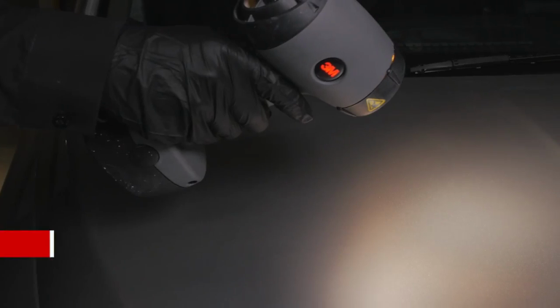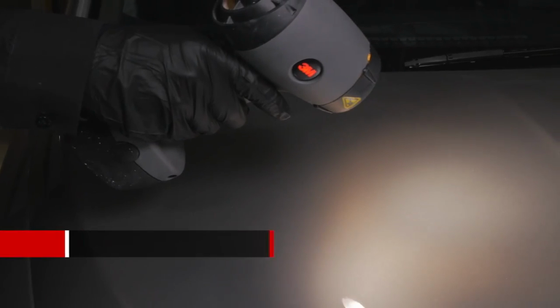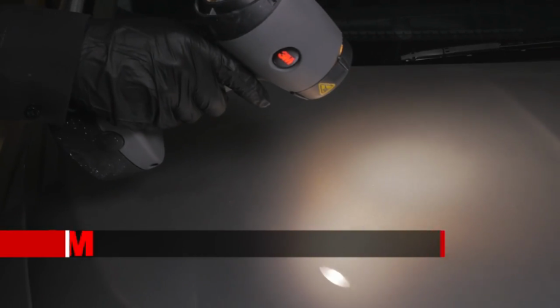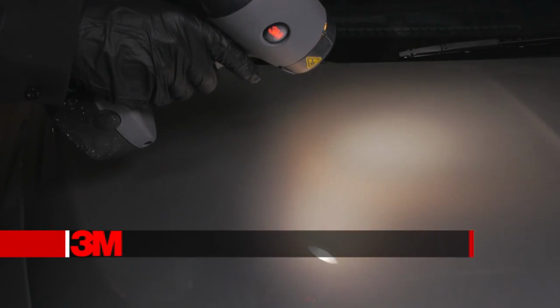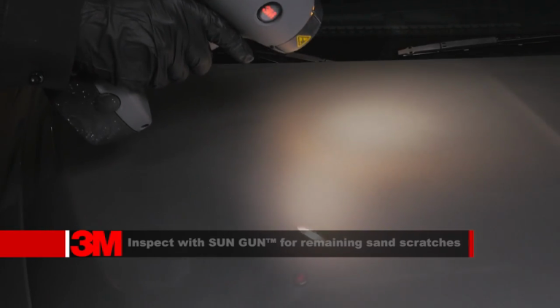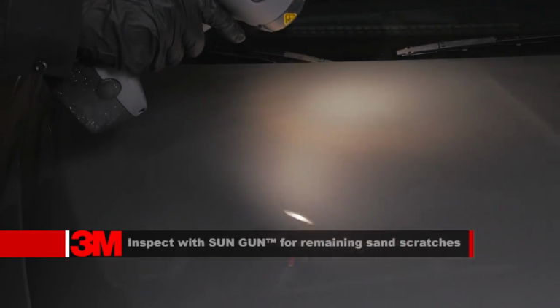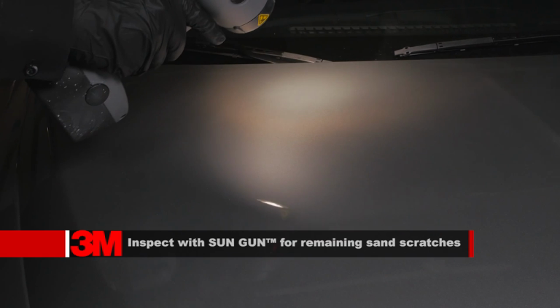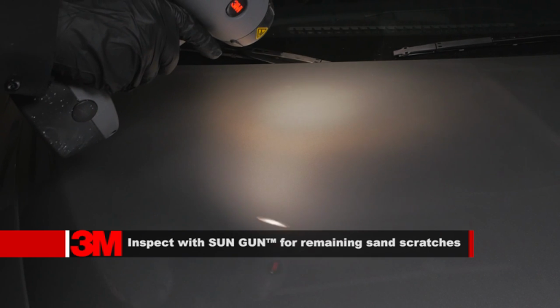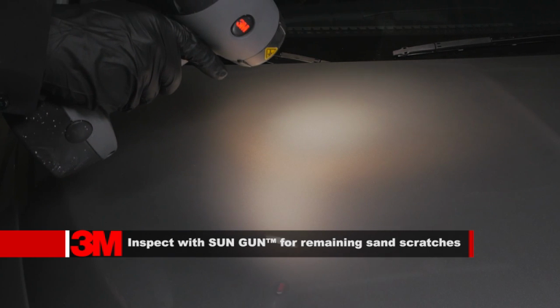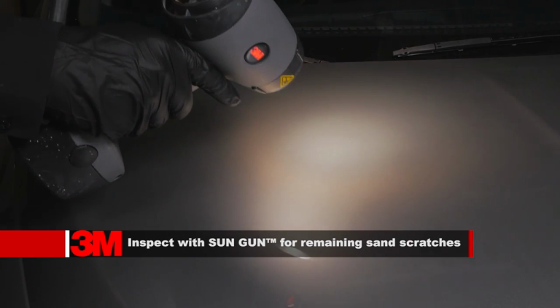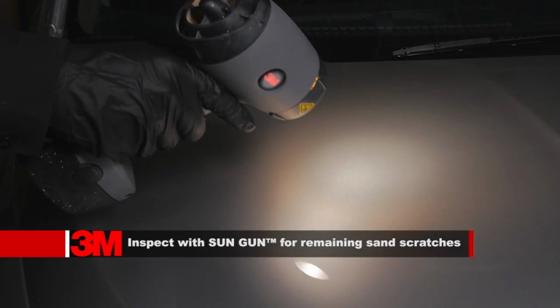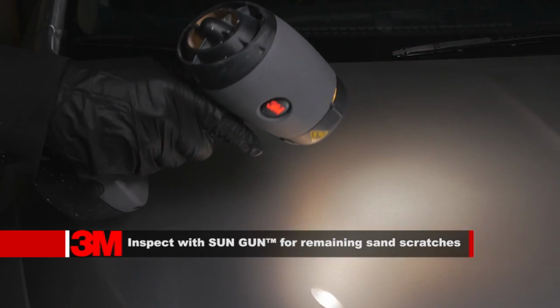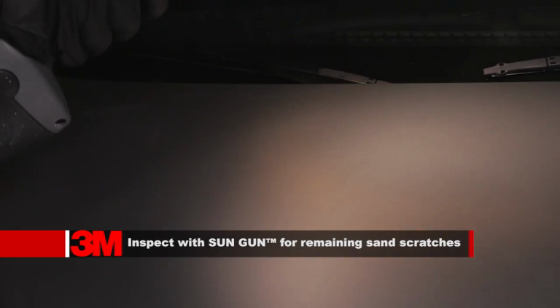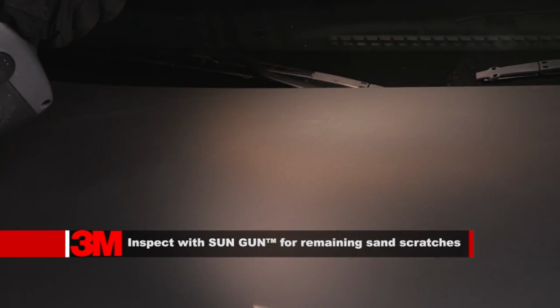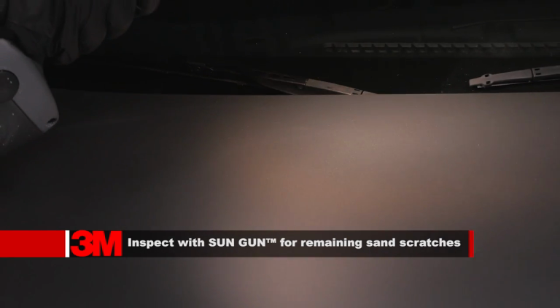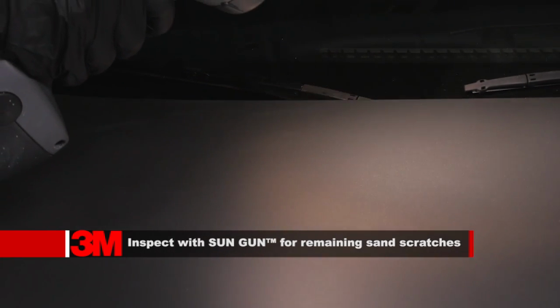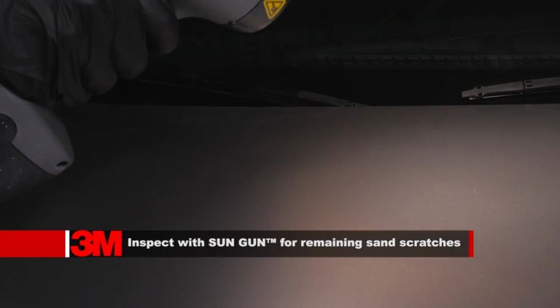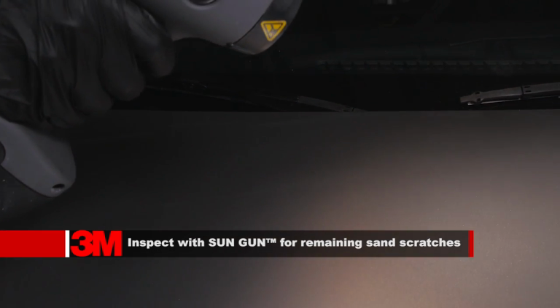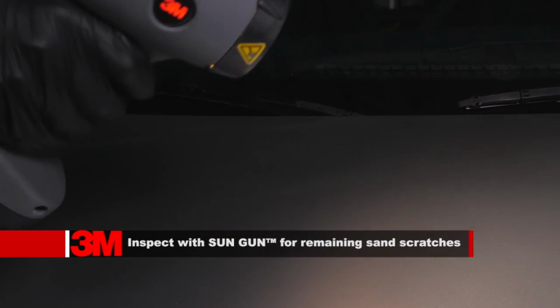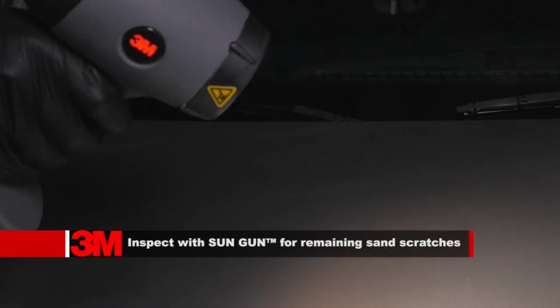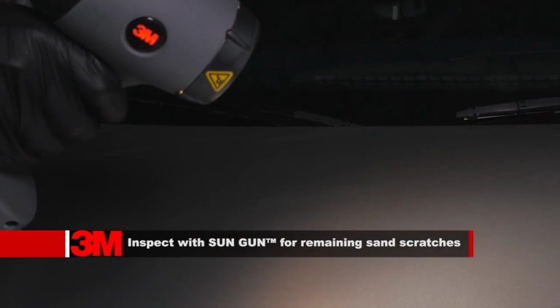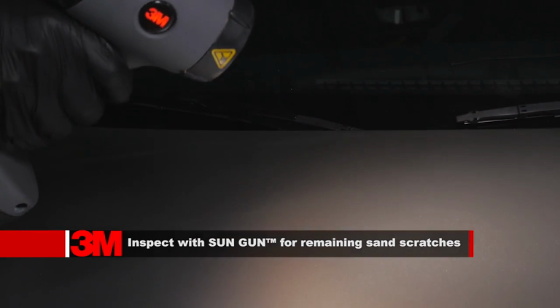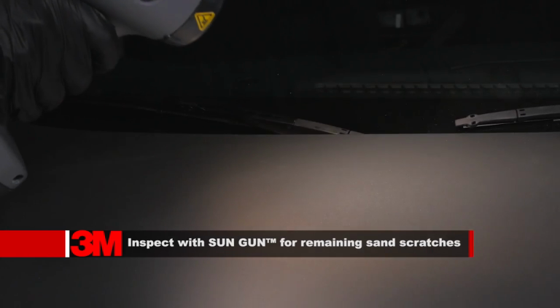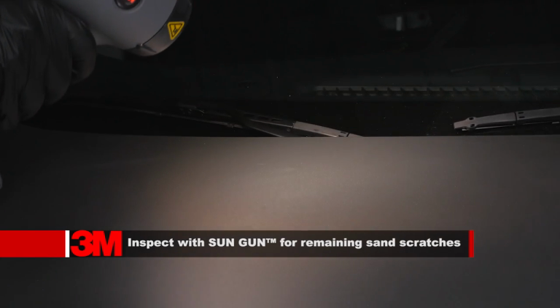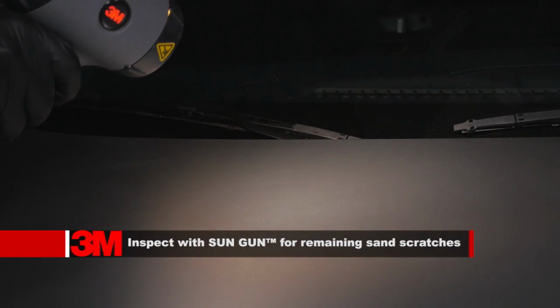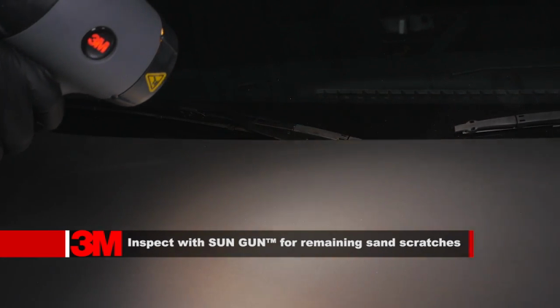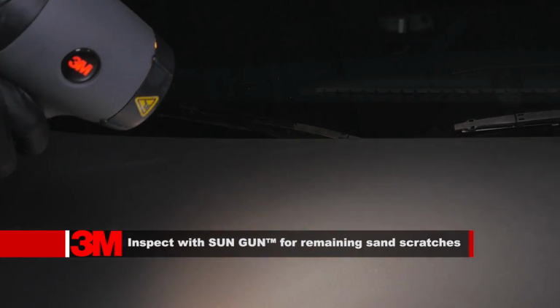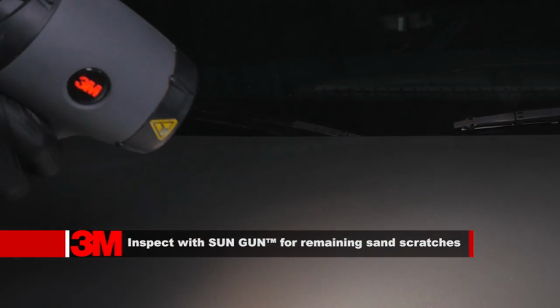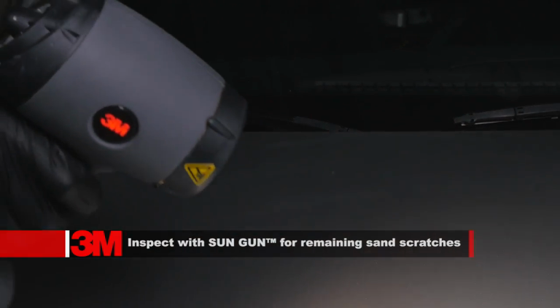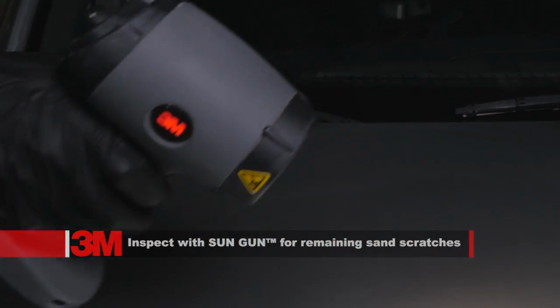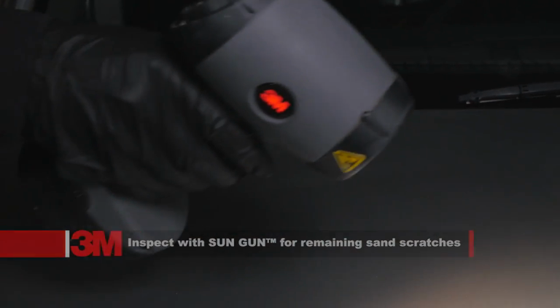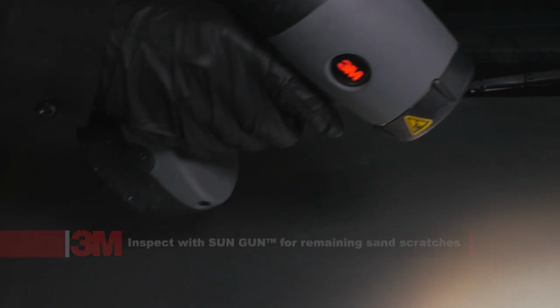Using a 3M PPS sun gun light or other reliable light source, visually check the finish to make sure that all sand scratches have been removed prior to proceeding to the next step.